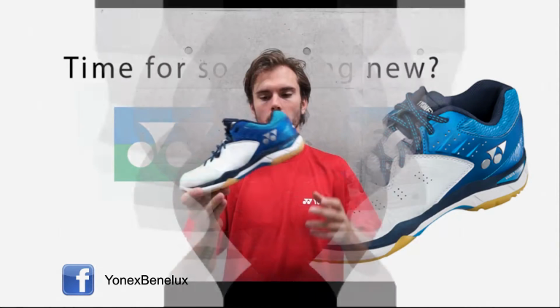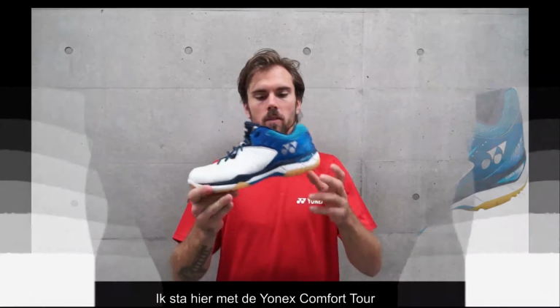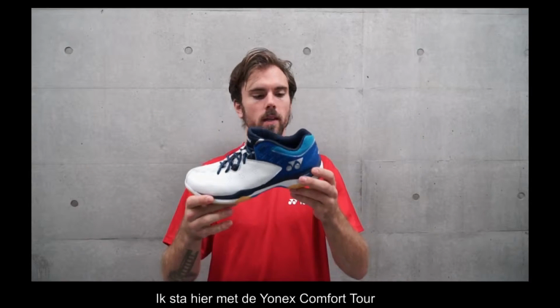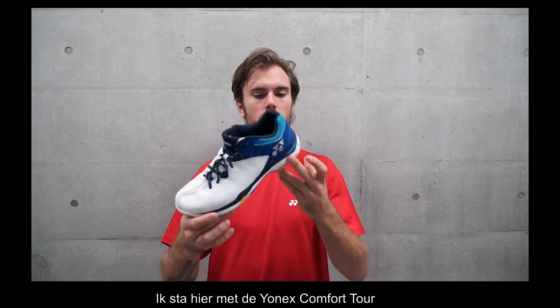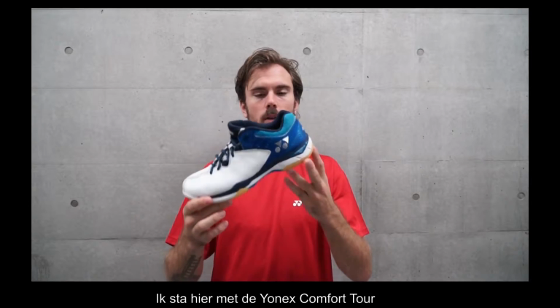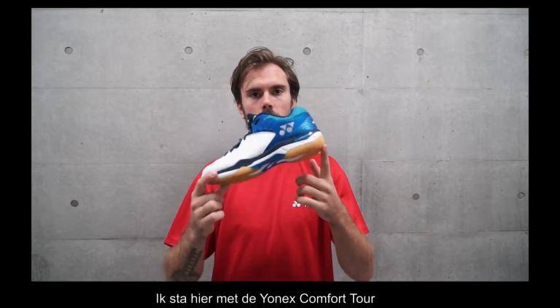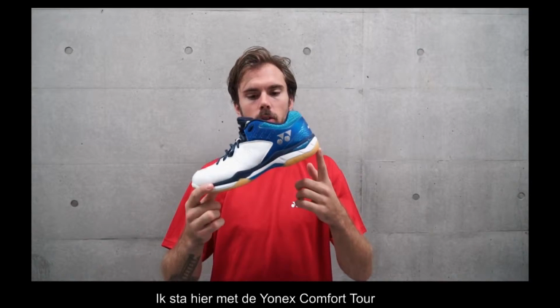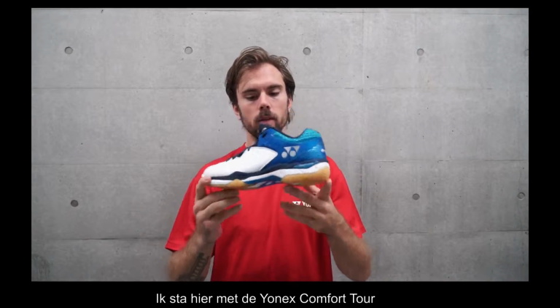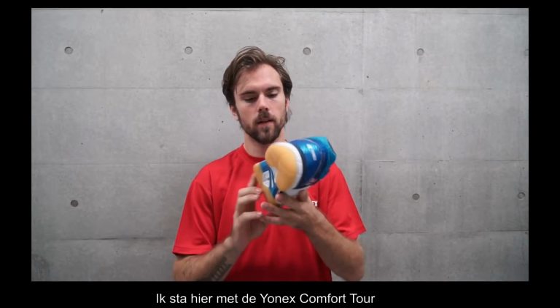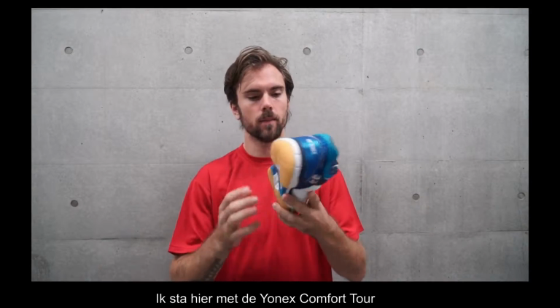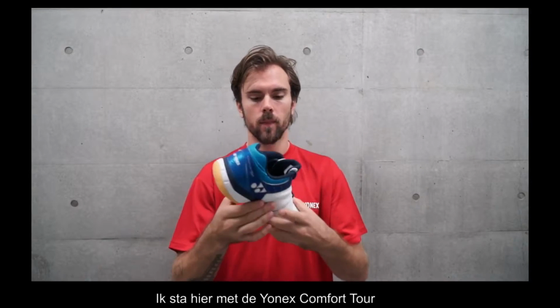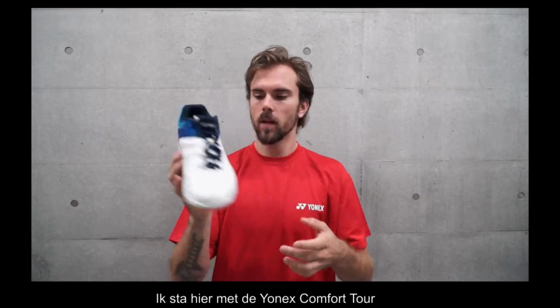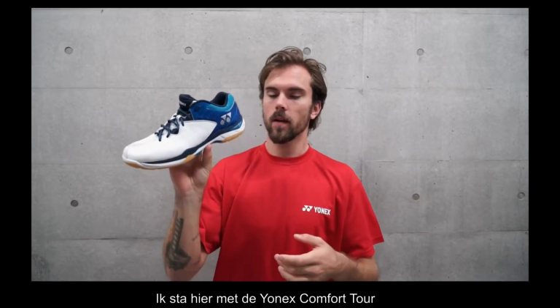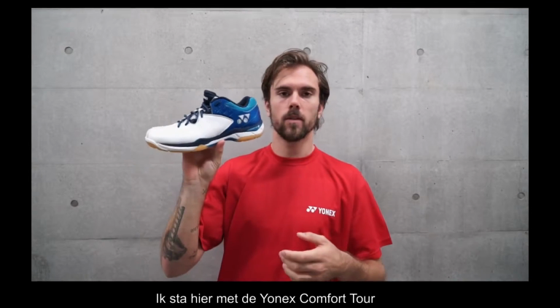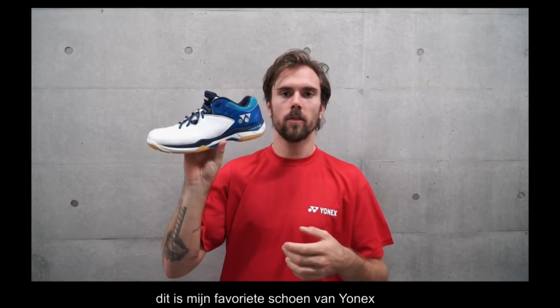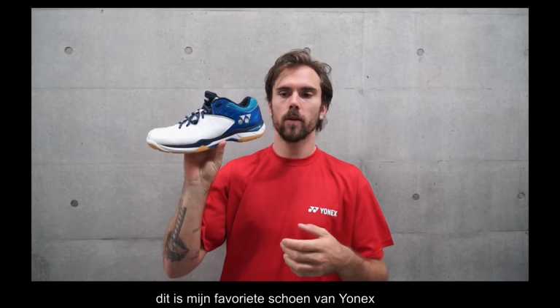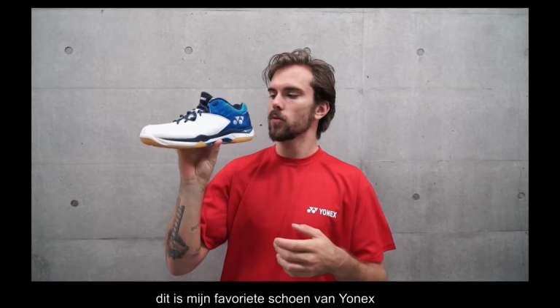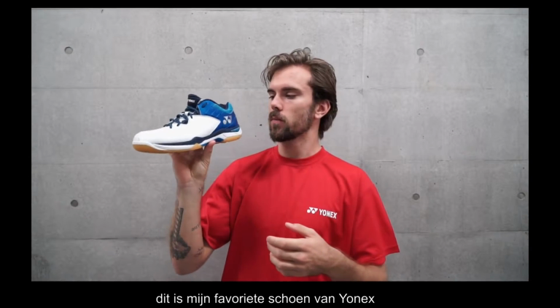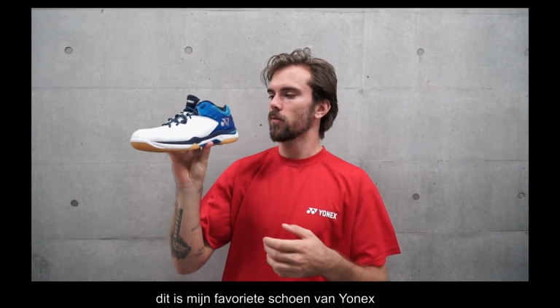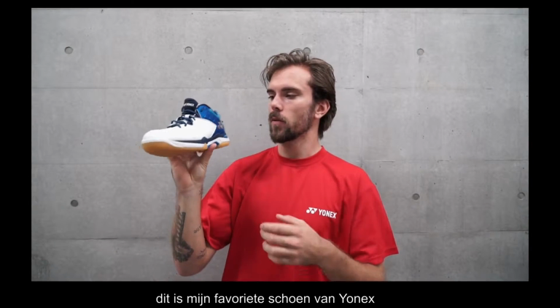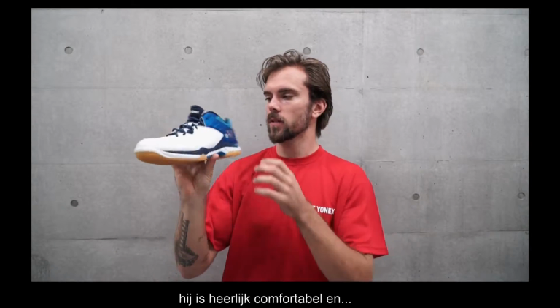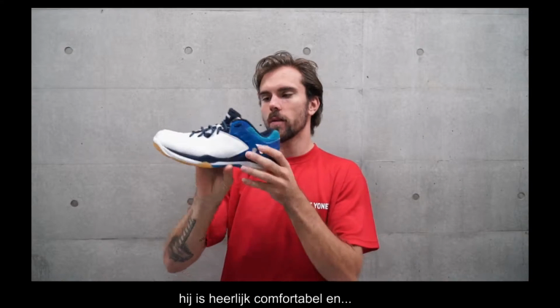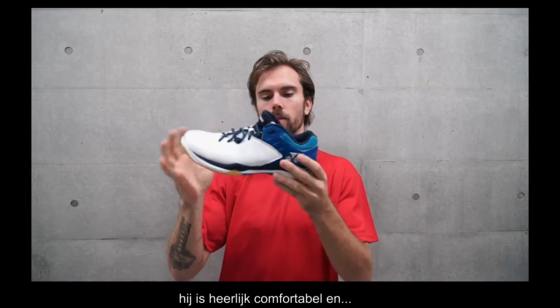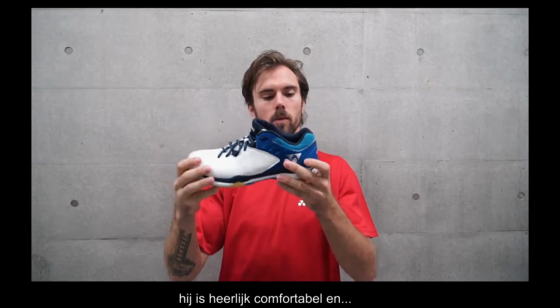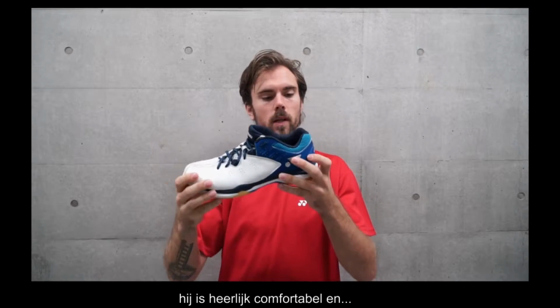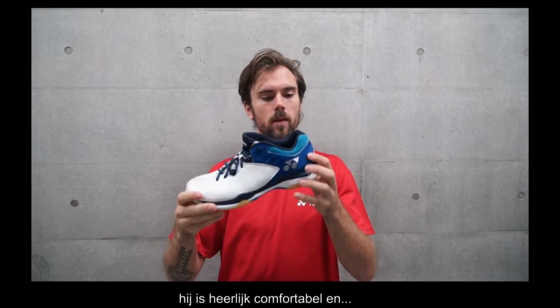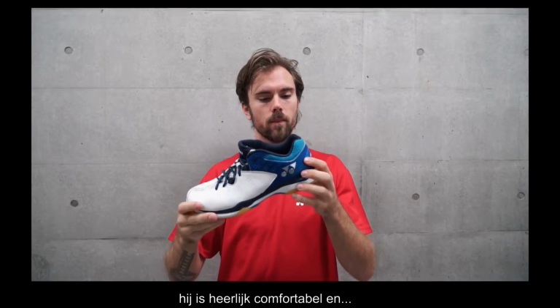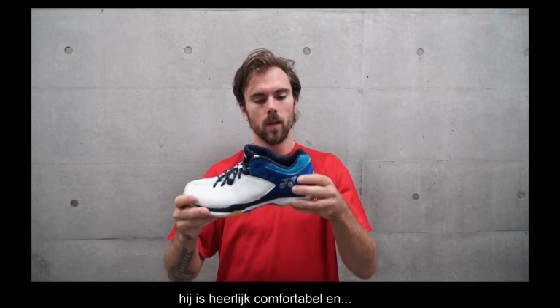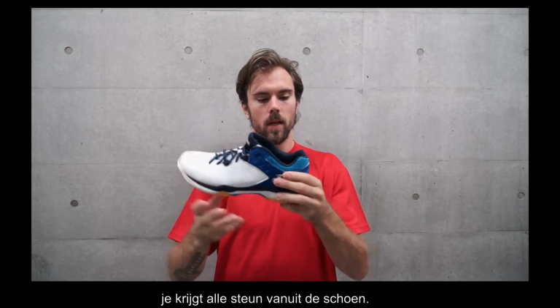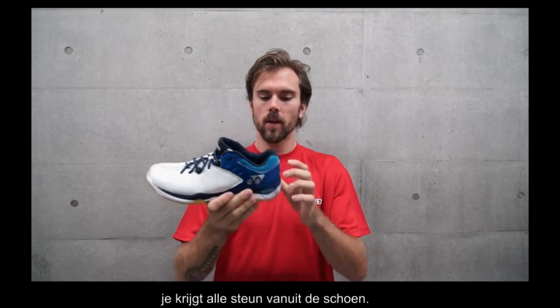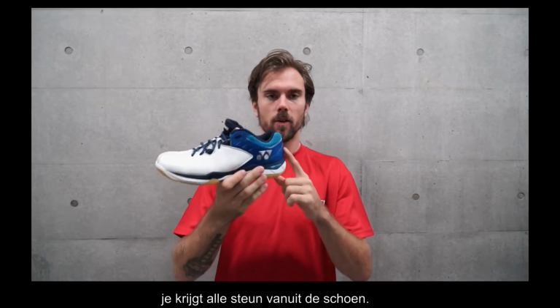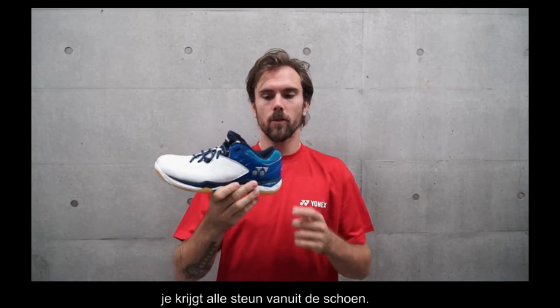I'm standing here with the Yonex Comfort Tour and this is my favorite shoe from Yonex. It's very comfortable and you get a lot of comfort.